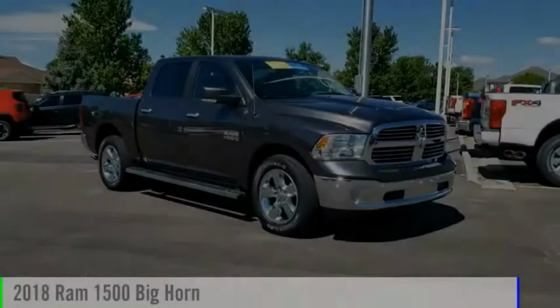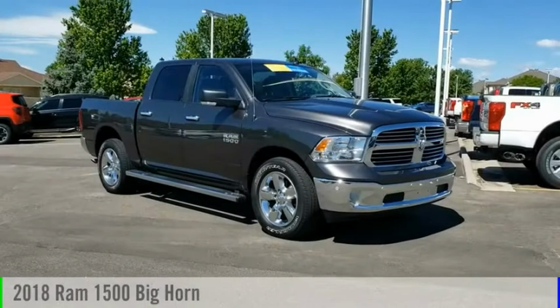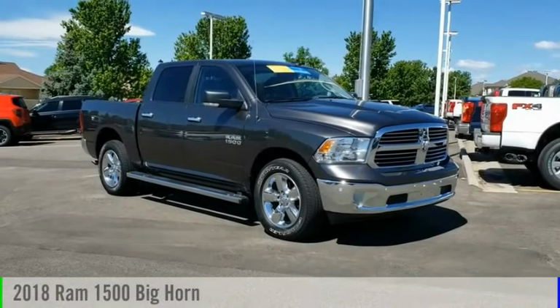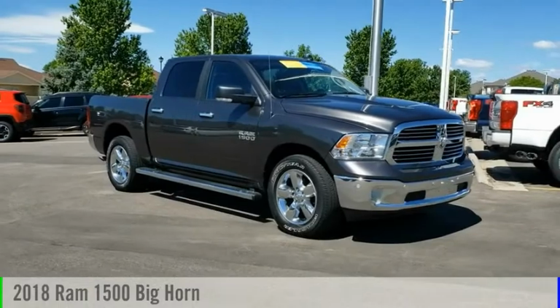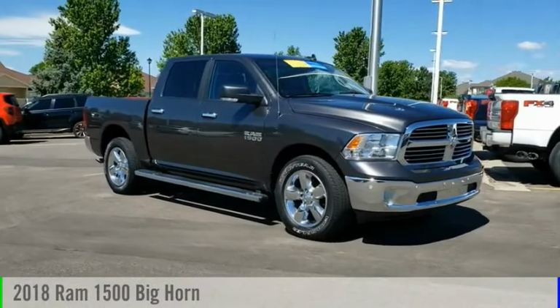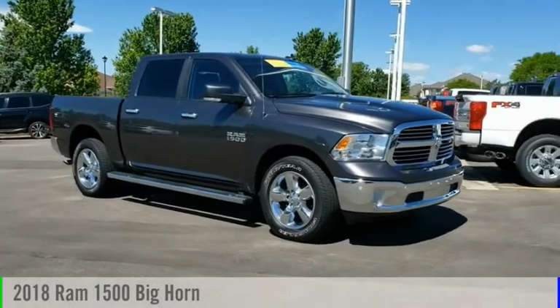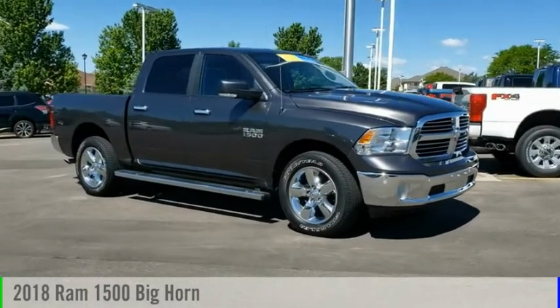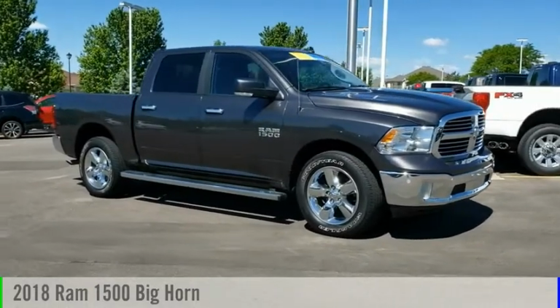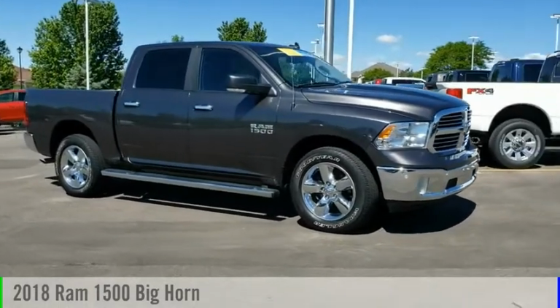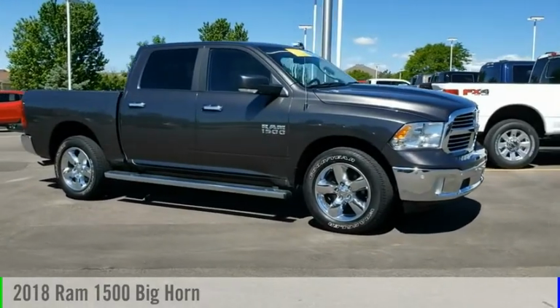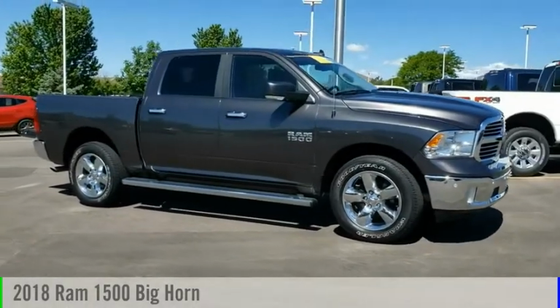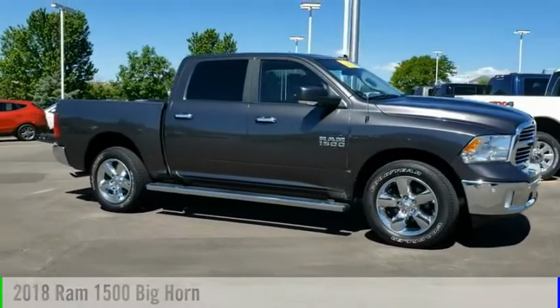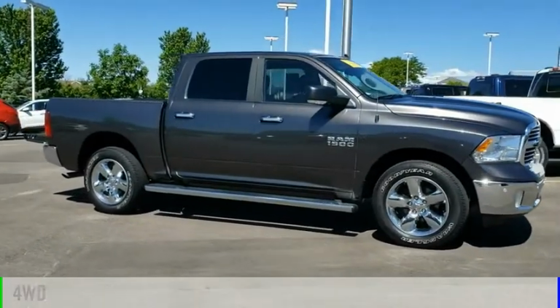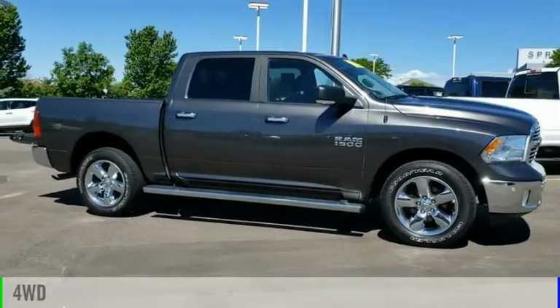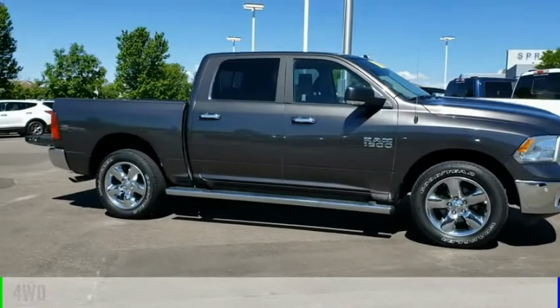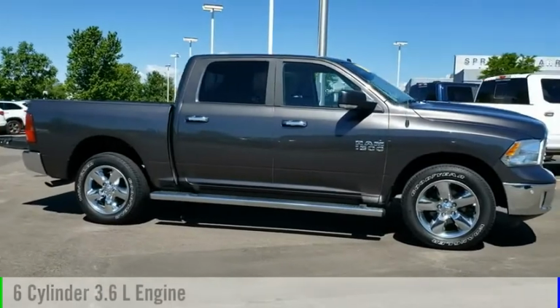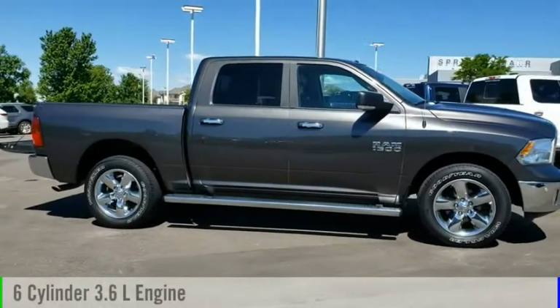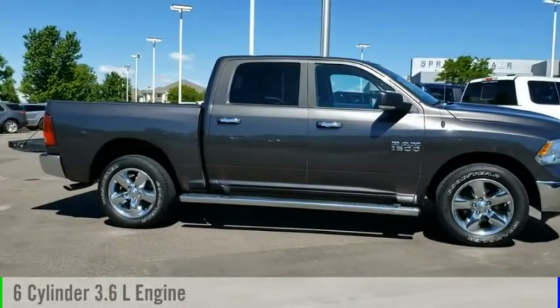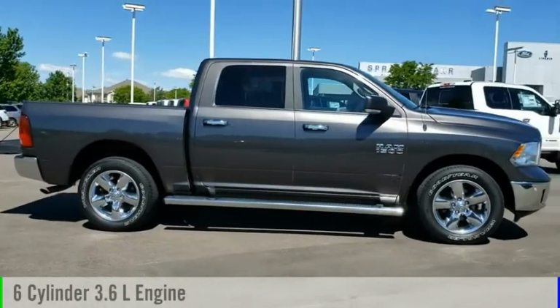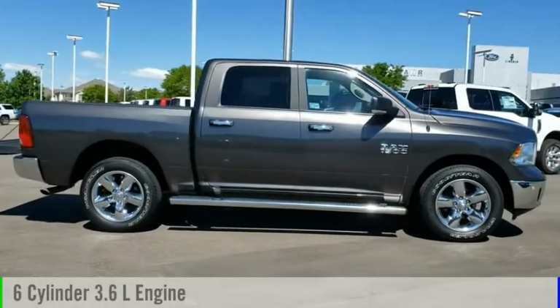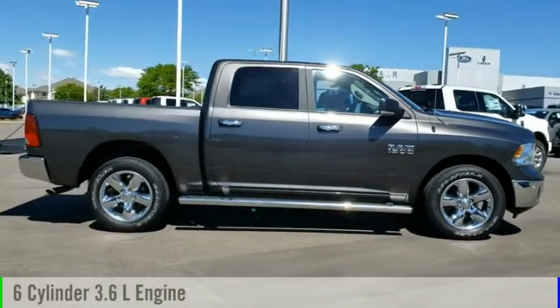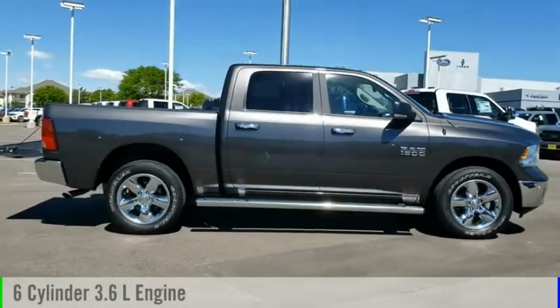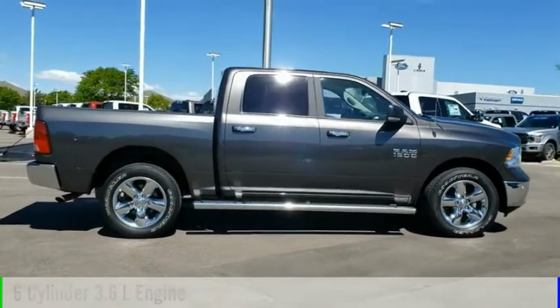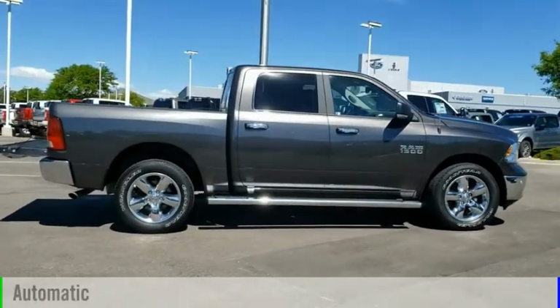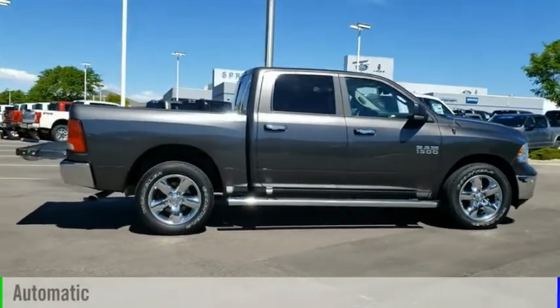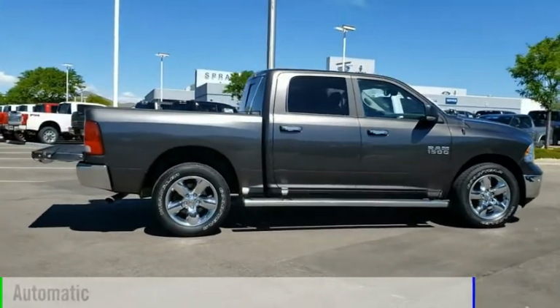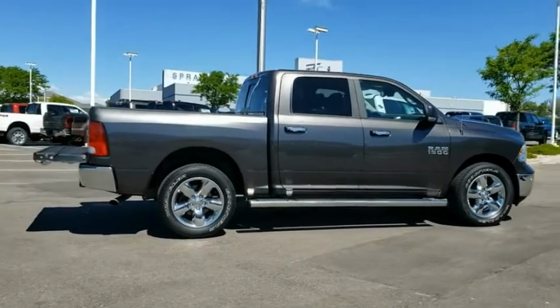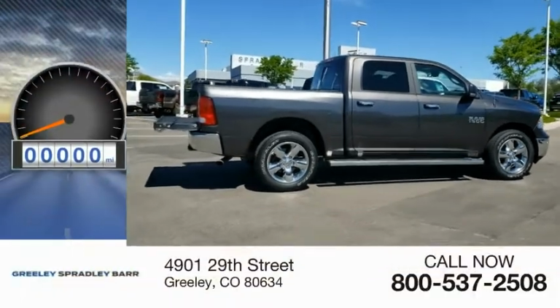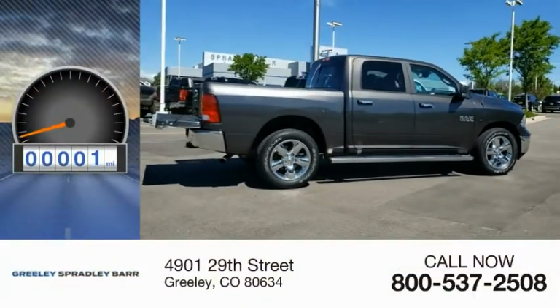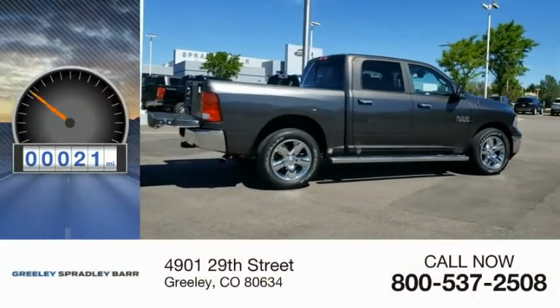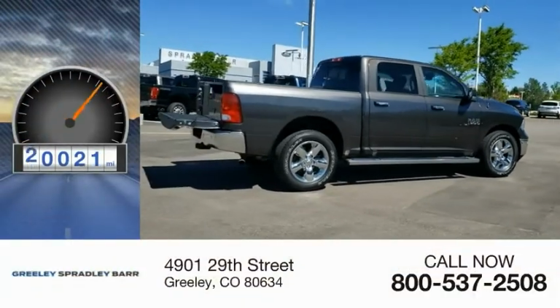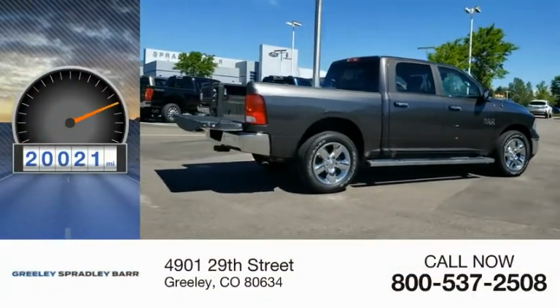Take a ride in the 2018 Ram 1500. This vehicle is powered by four-wheel drive, six-cylinder, 3.6-liter engine, and comes with an automatic transmission. This vehicle has less than 25,000 miles.